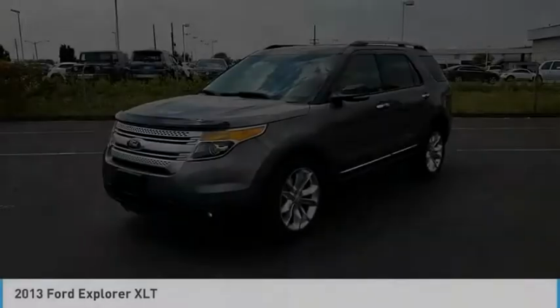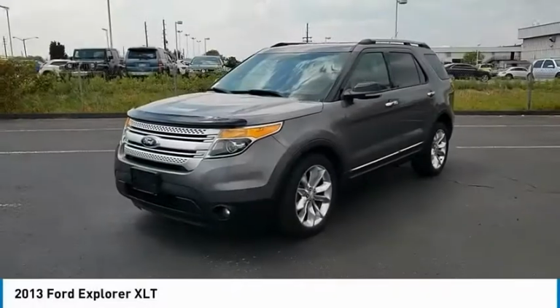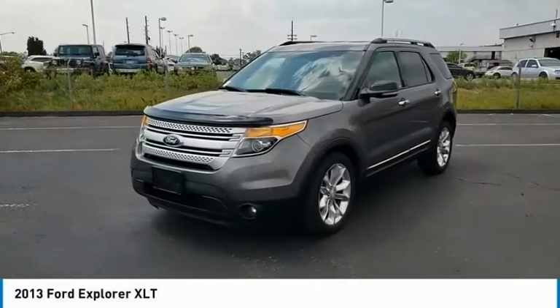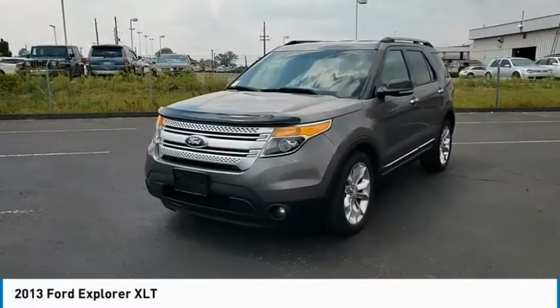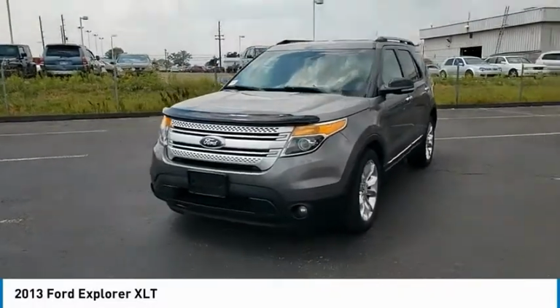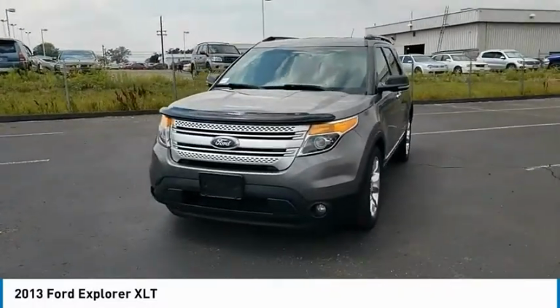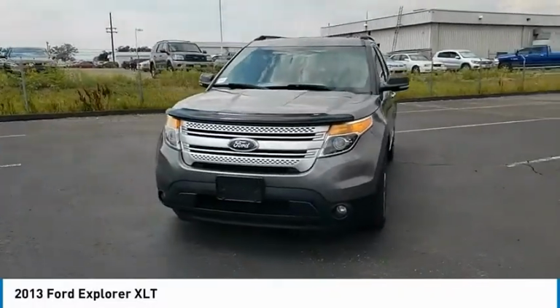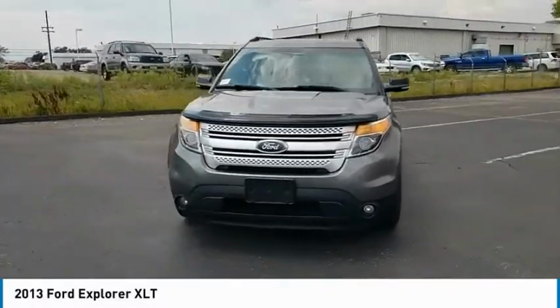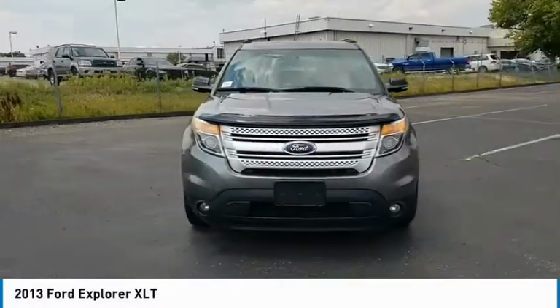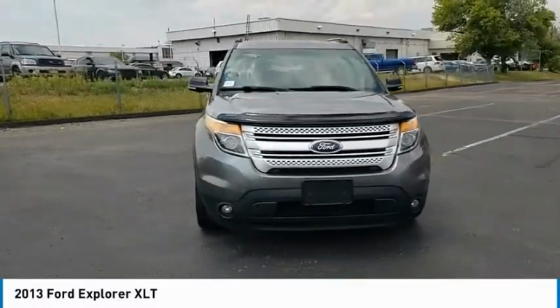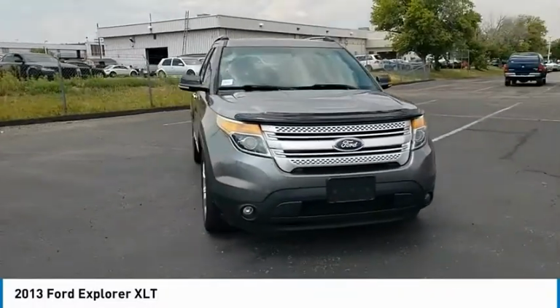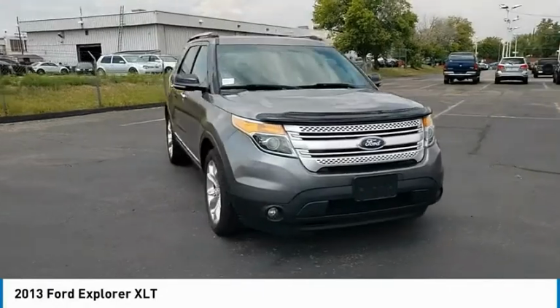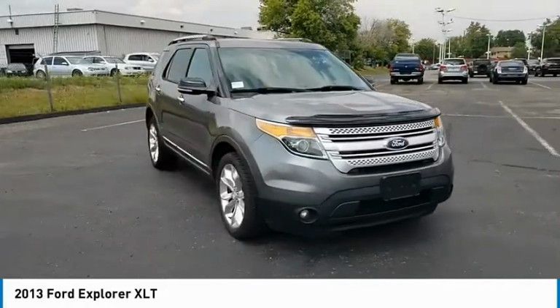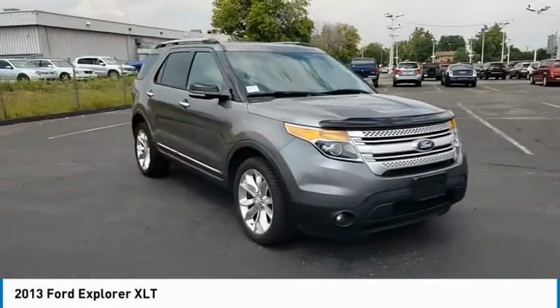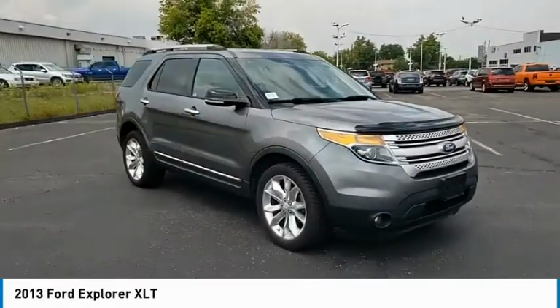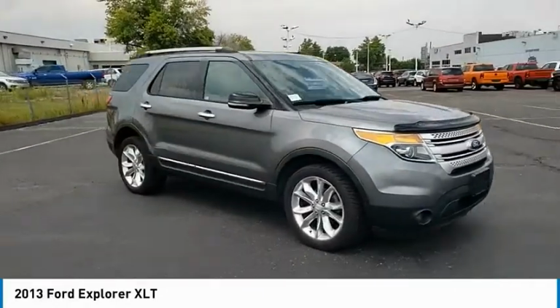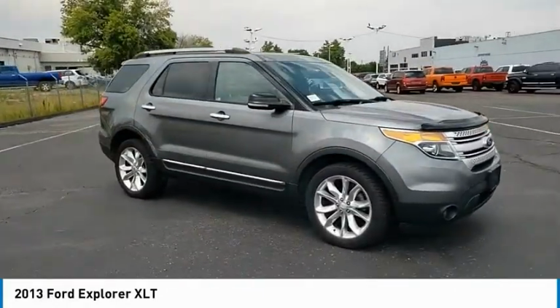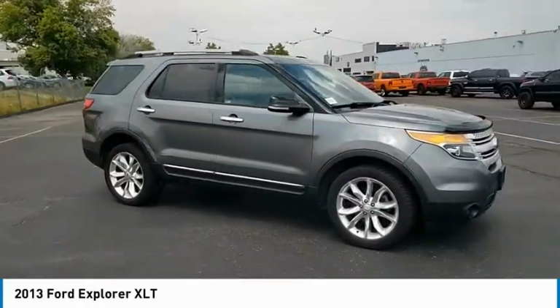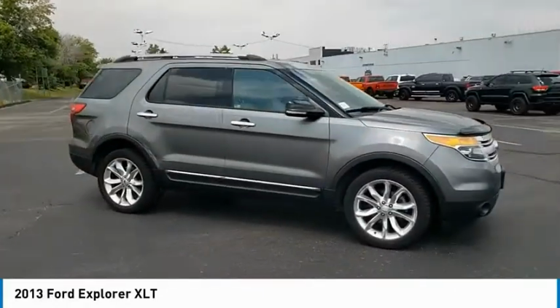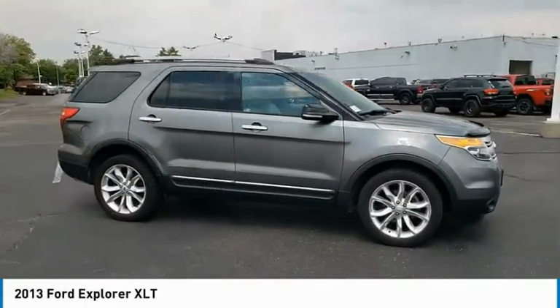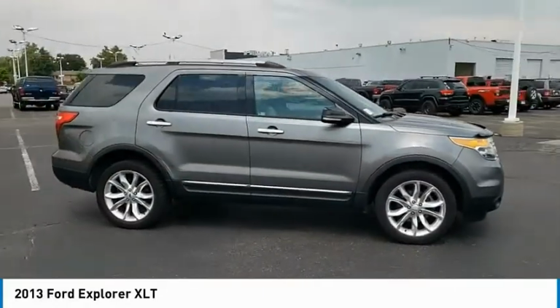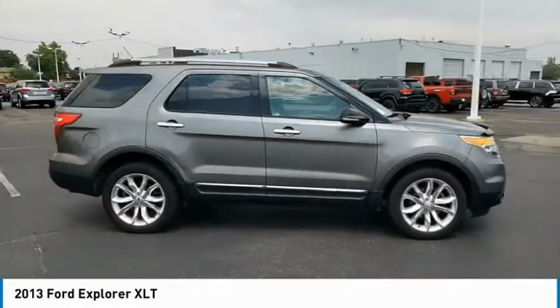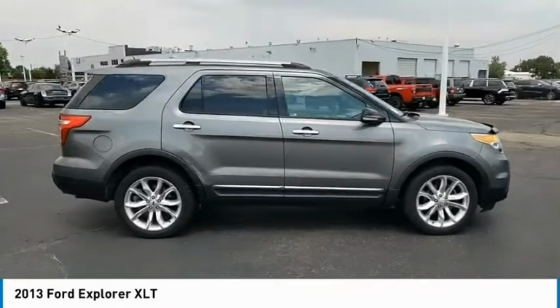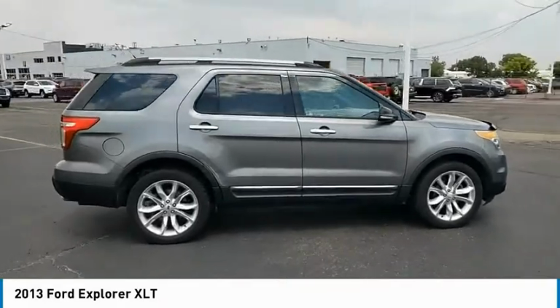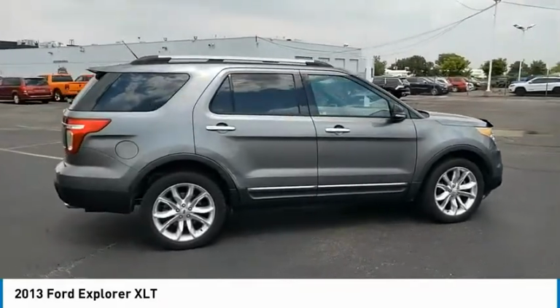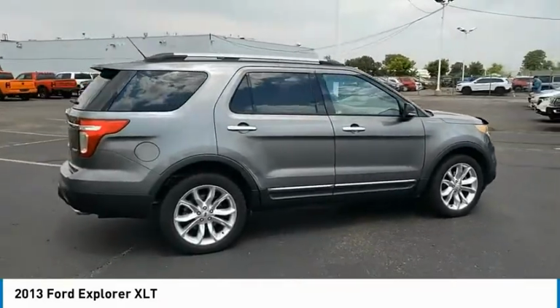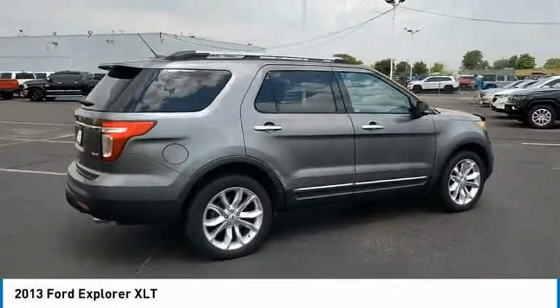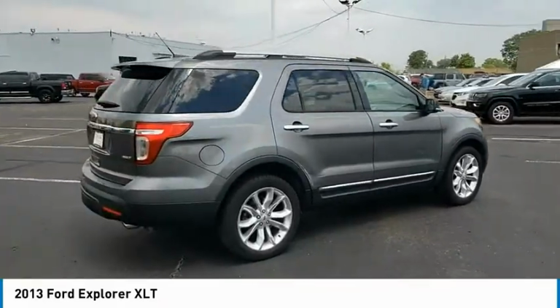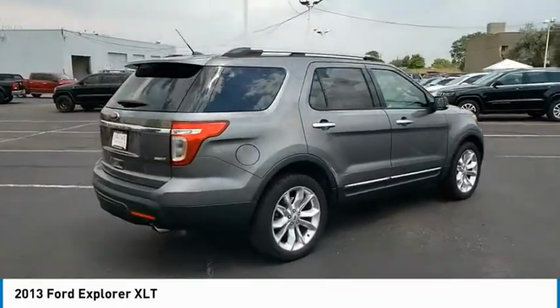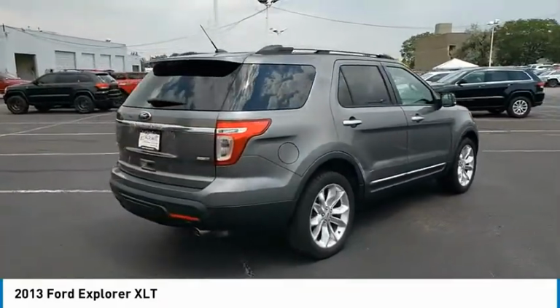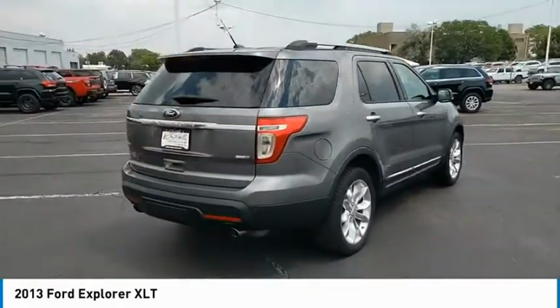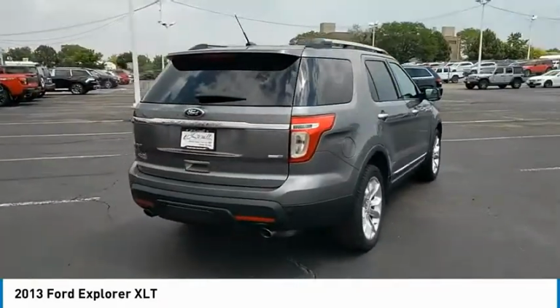Make a great choice today with the 2013 Explorer. You've got a lot of capabilities to call on in a Ford Explorer. Don't underestimate your choices. This vehicle has less than 105,000 miles. Here are some of this vehicle's great options.